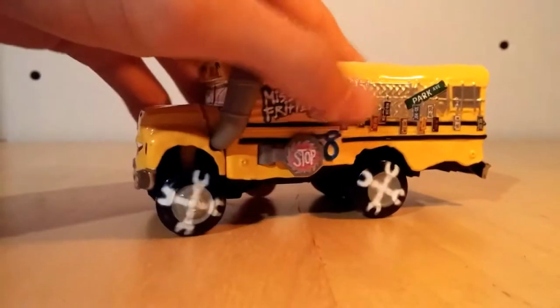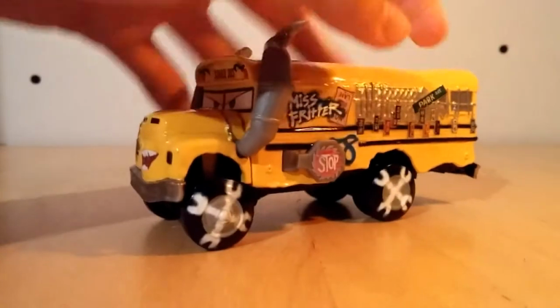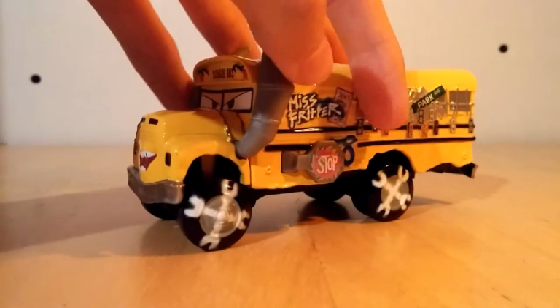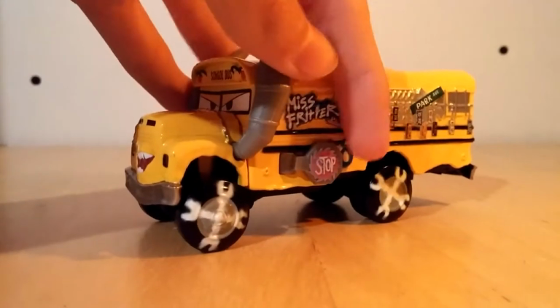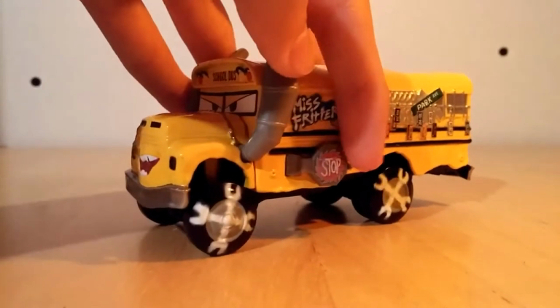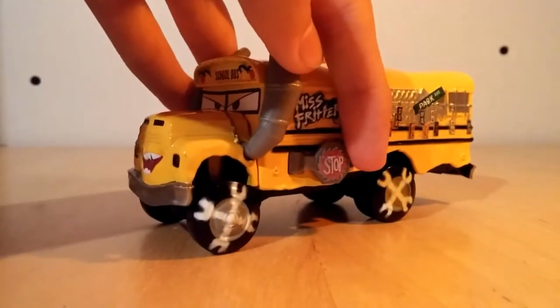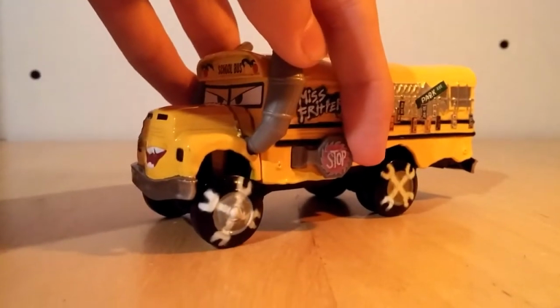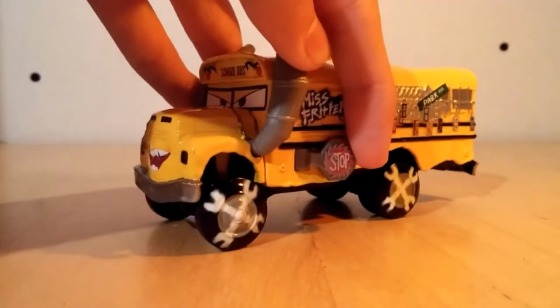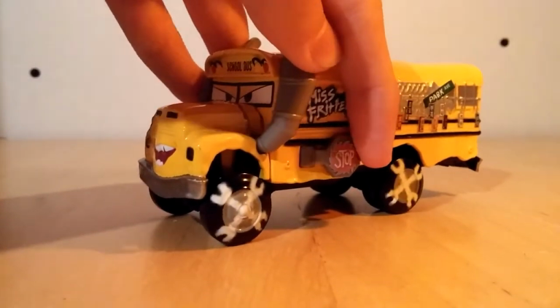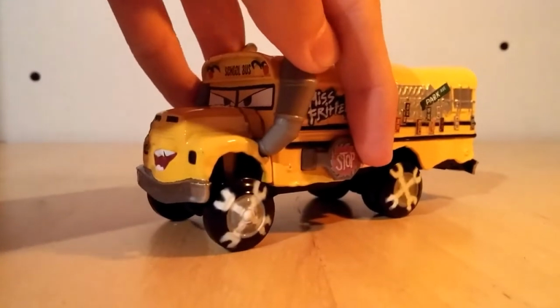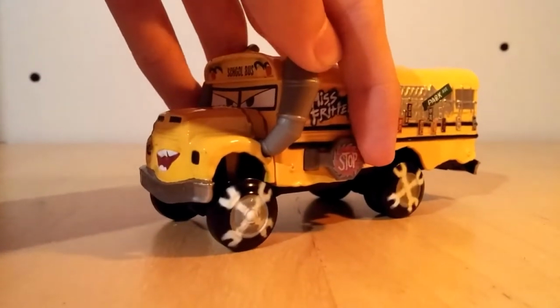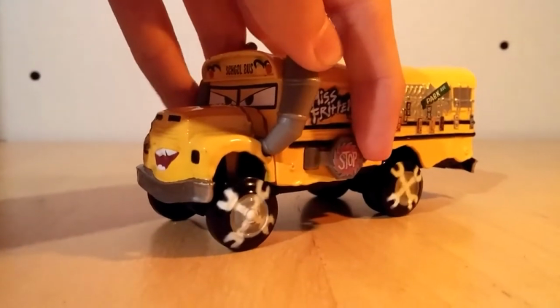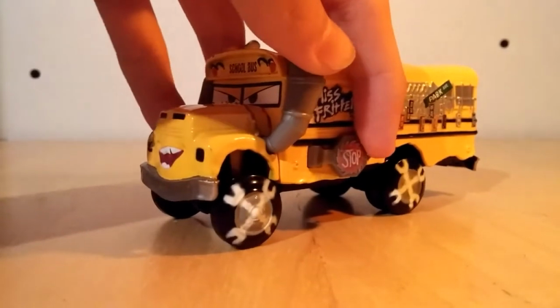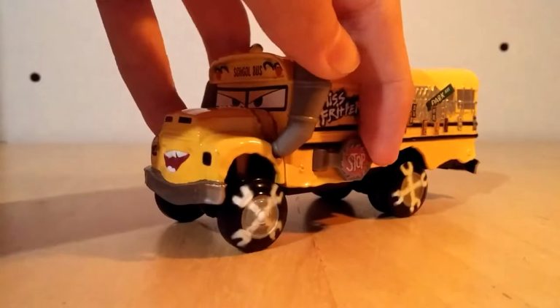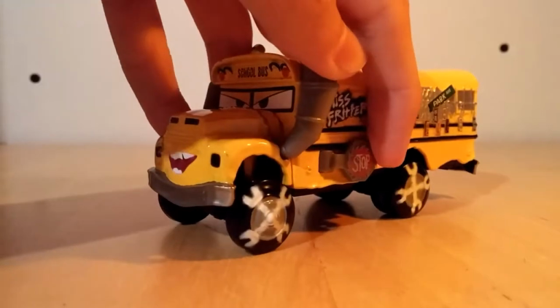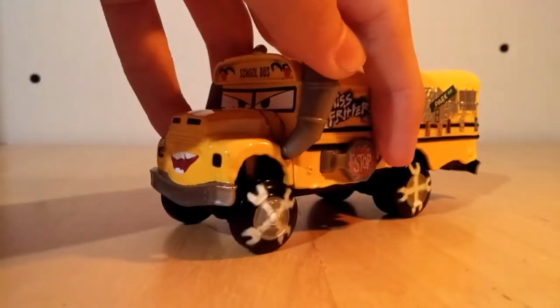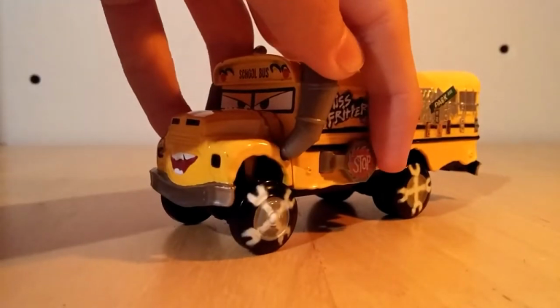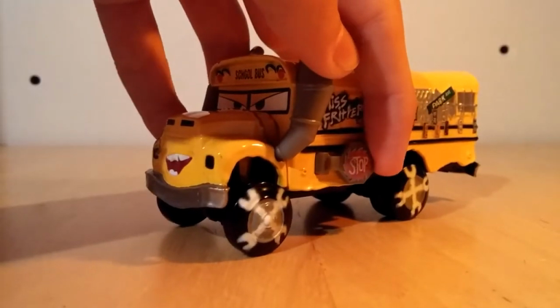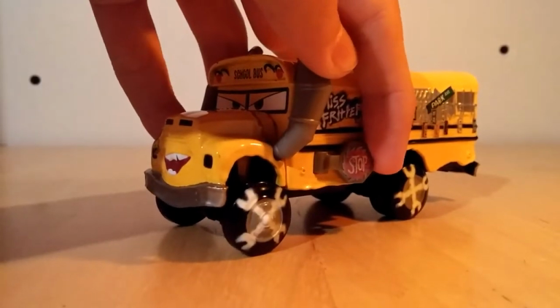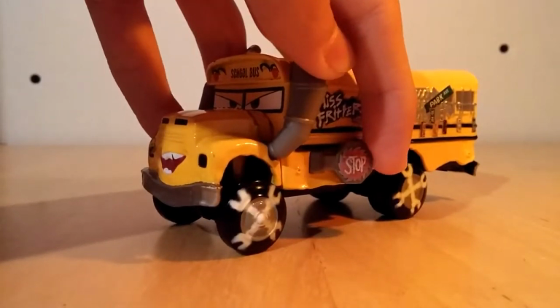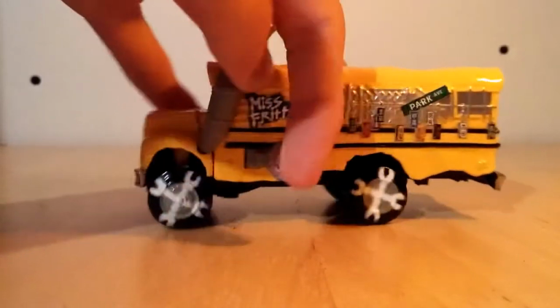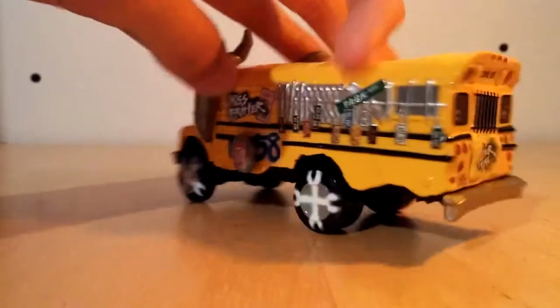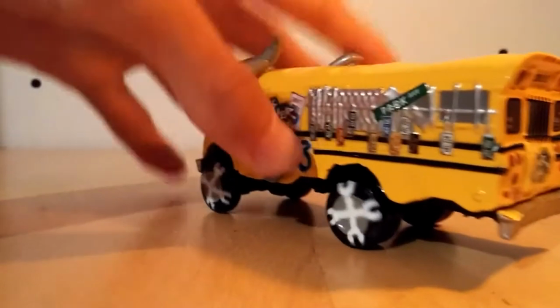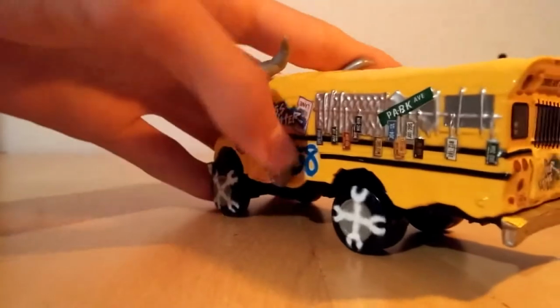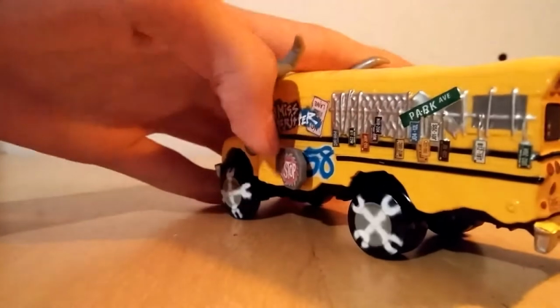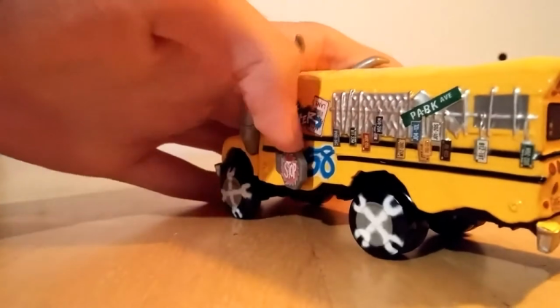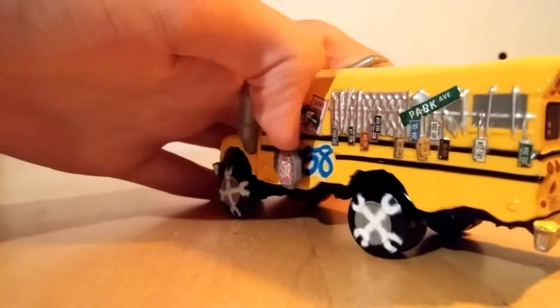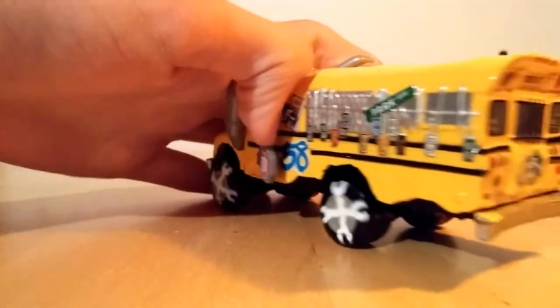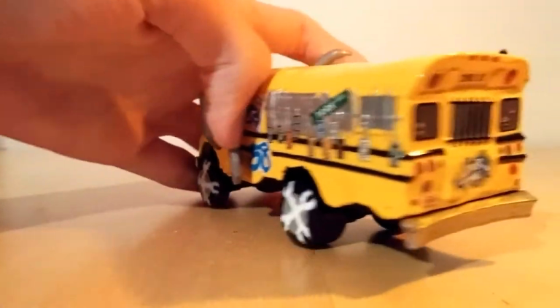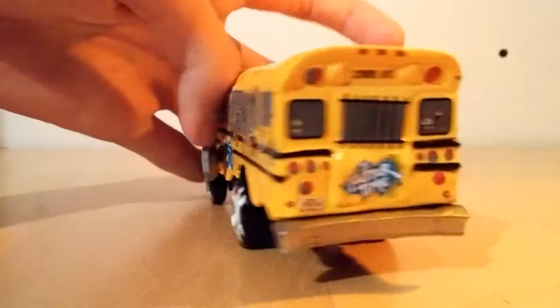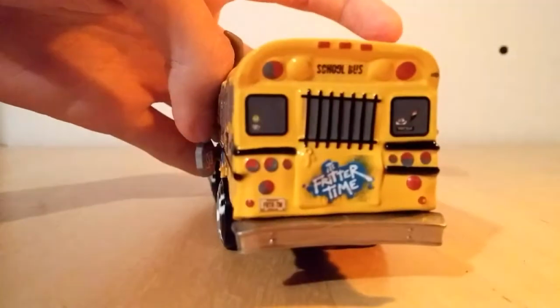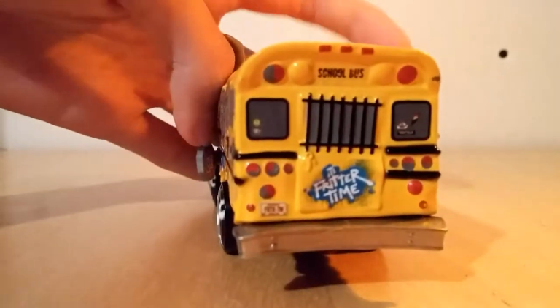Quite the exhaust pipes on it. It's got a stop sign that's shaped like a chainsaw blade or like a circular saw blade. It does not come out — it only opens that far.